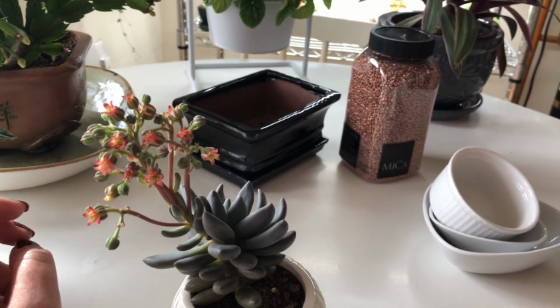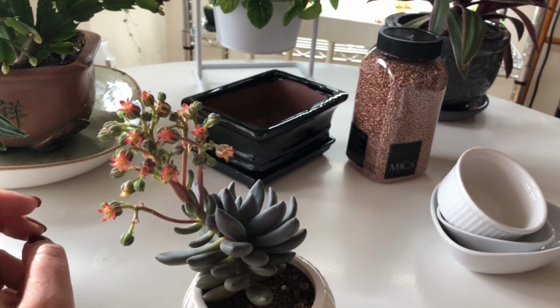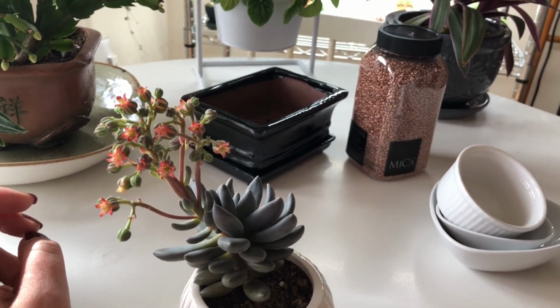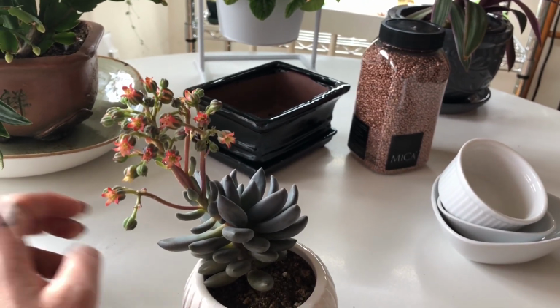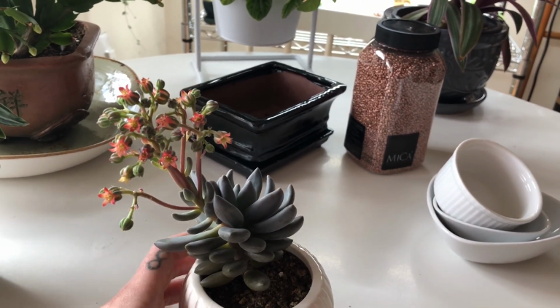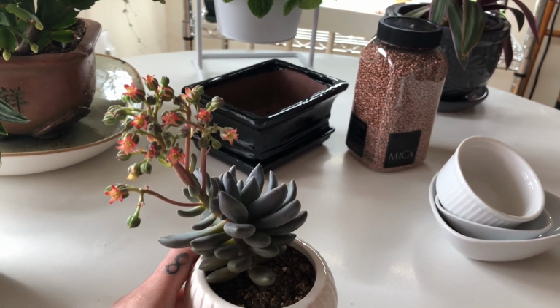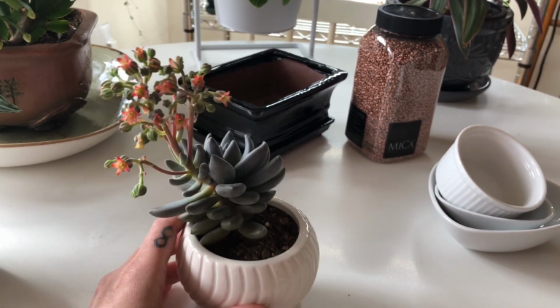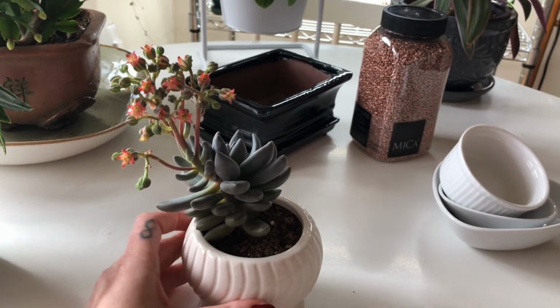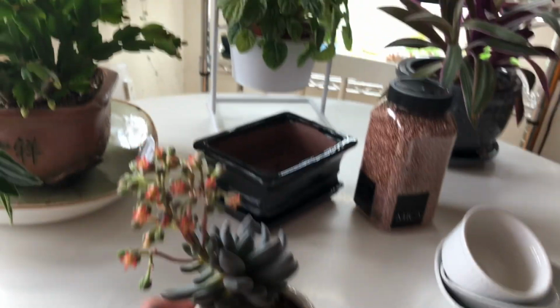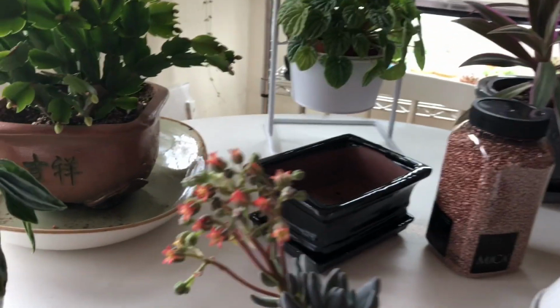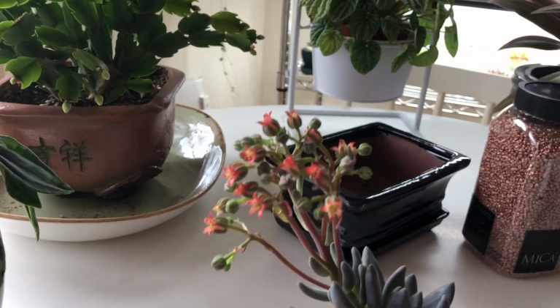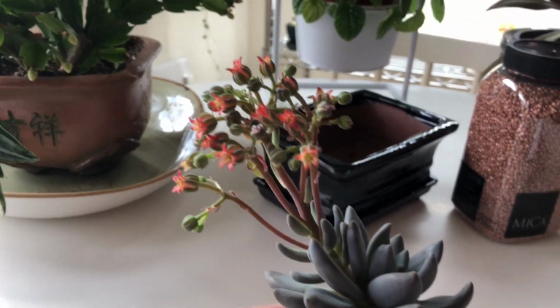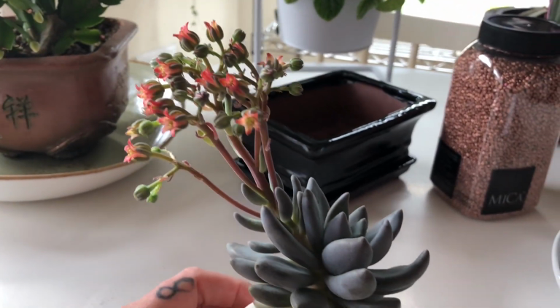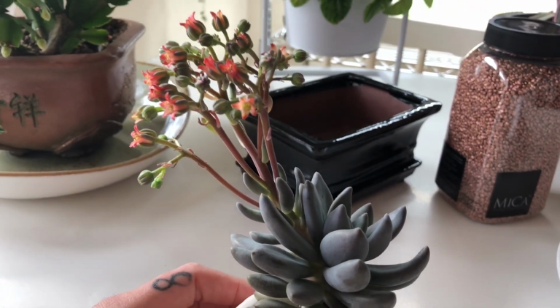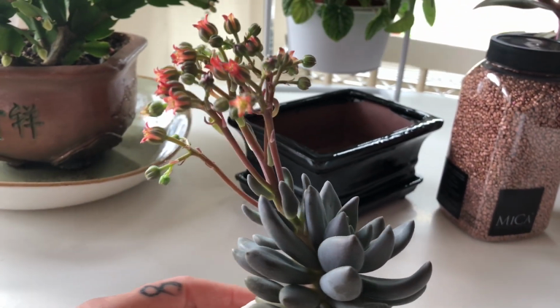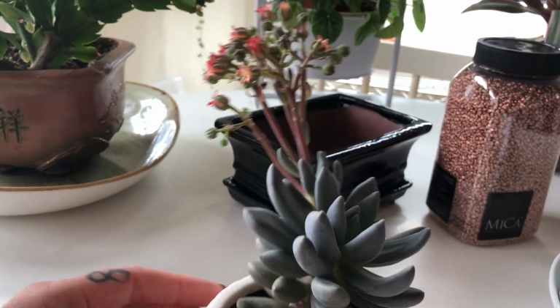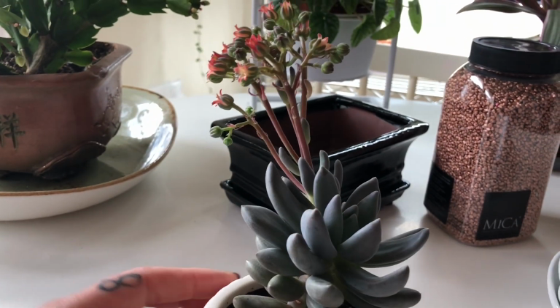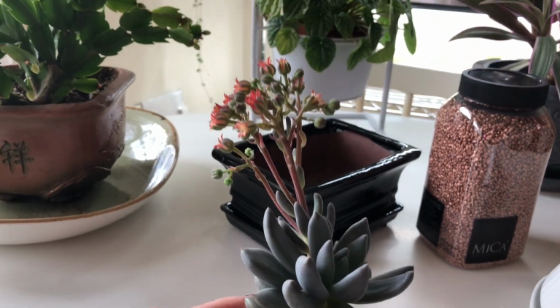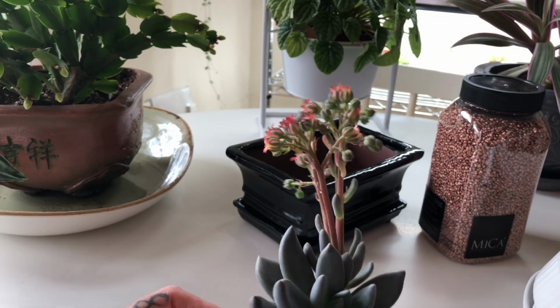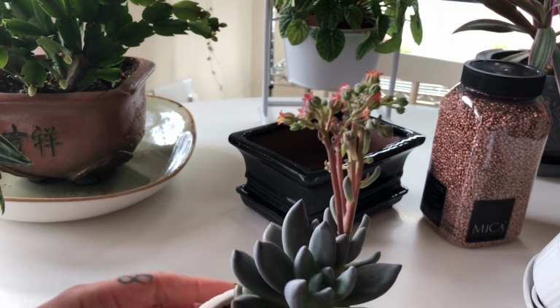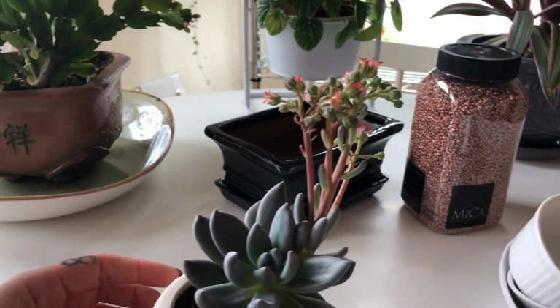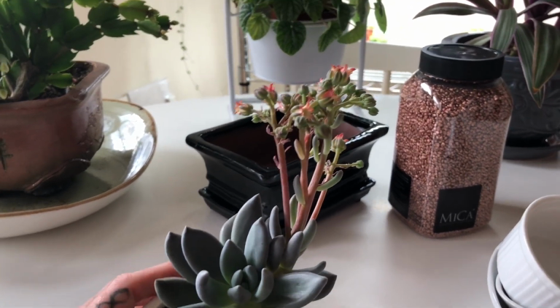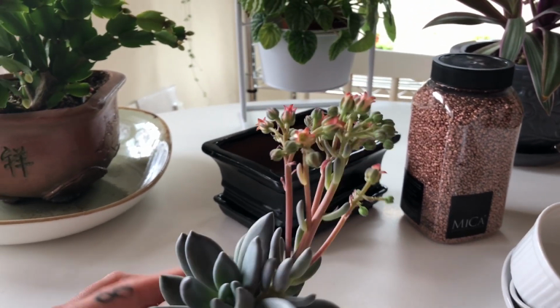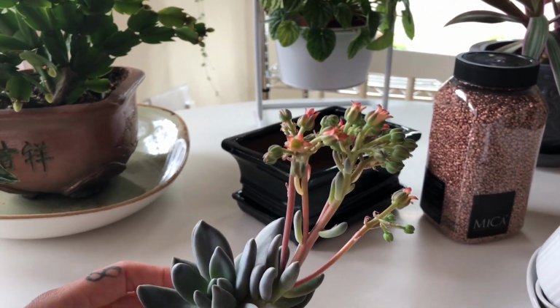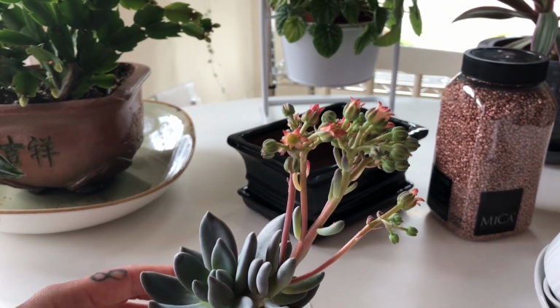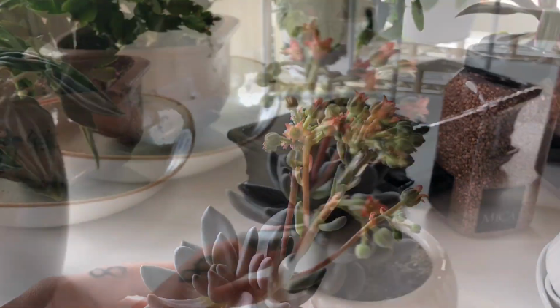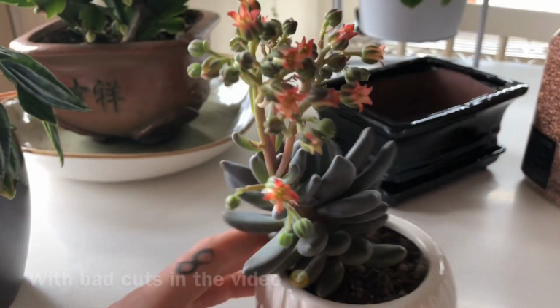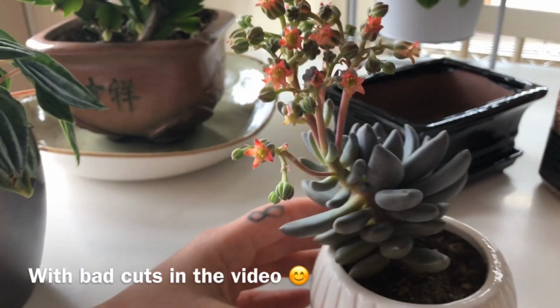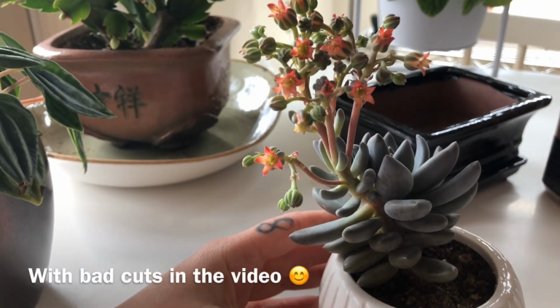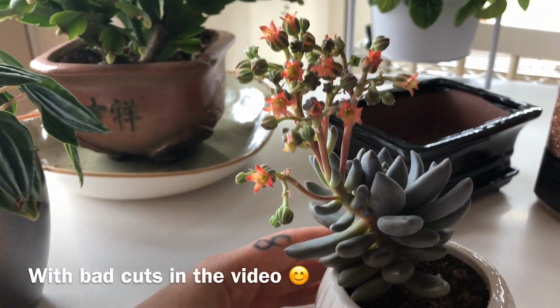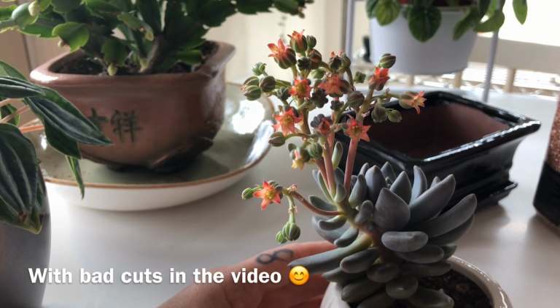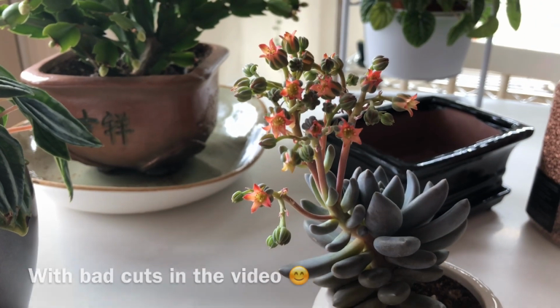That's probably going to be in my succulents move inside vlog. So yeah, that's it. I hope you guys have a wonderful day. Sorry this video was so random and kind of rushed and all over the place. Have a great day, guys. Bye.